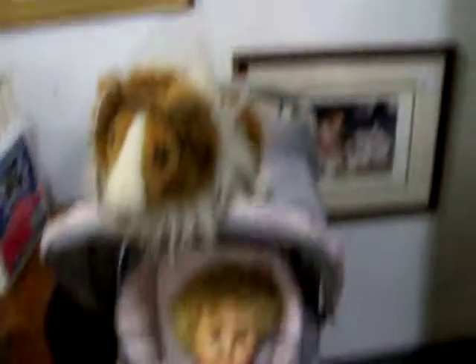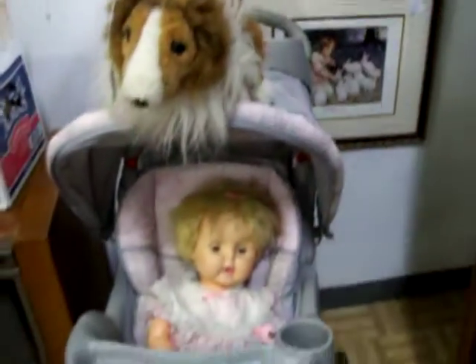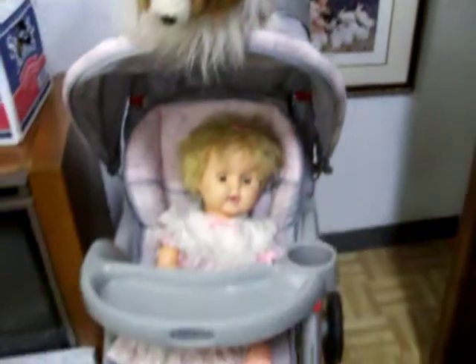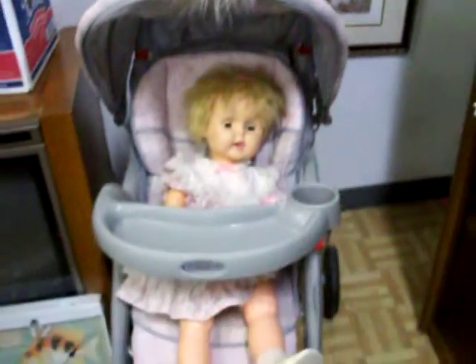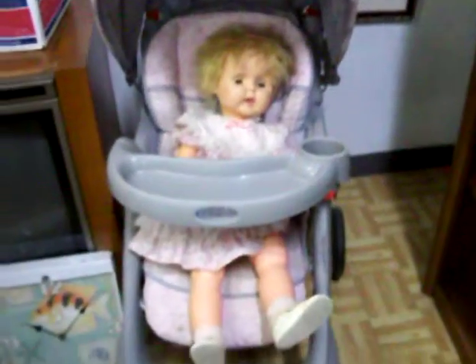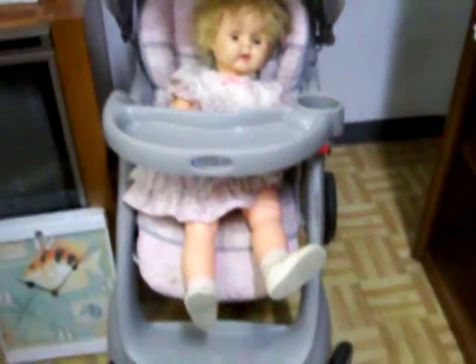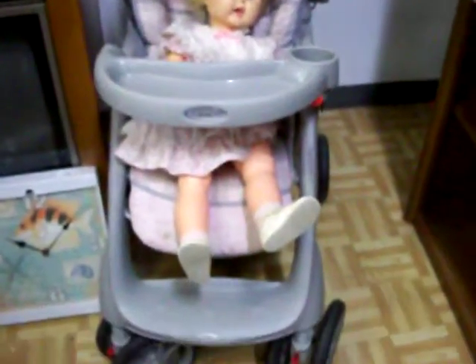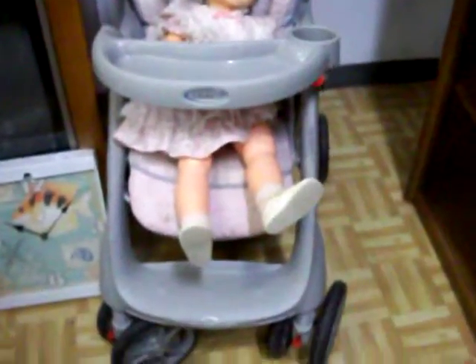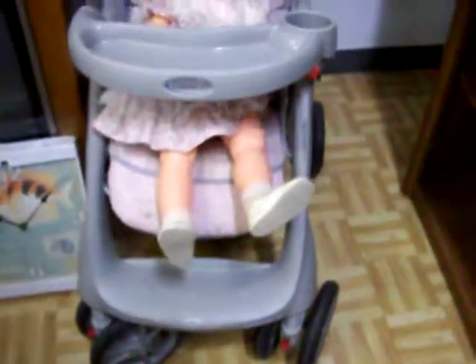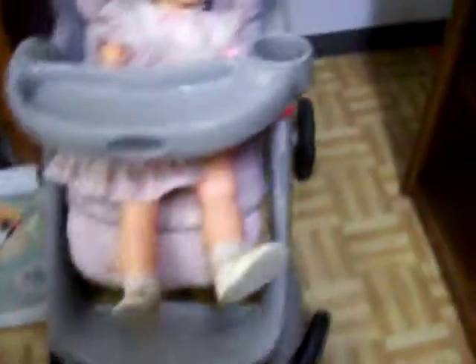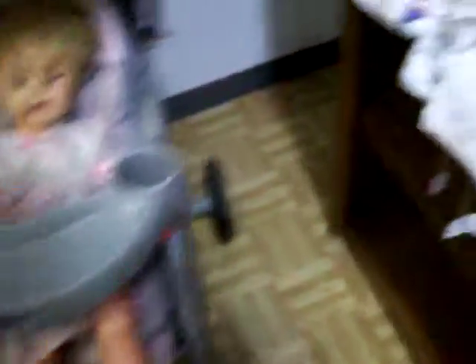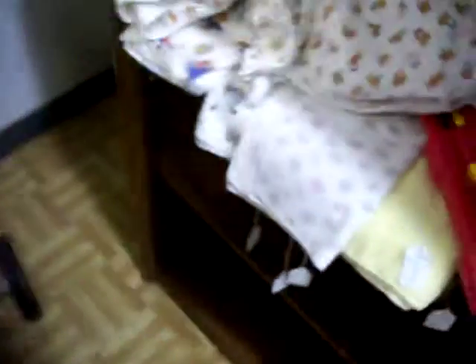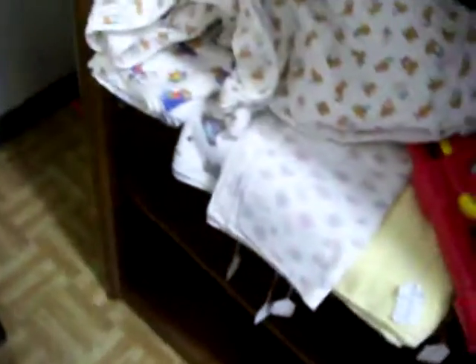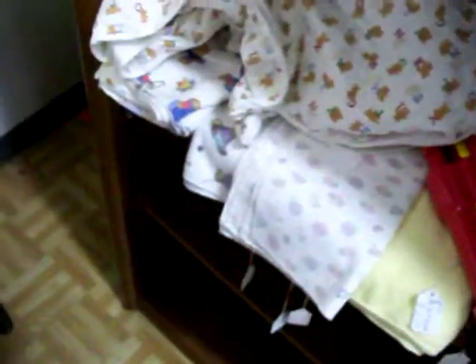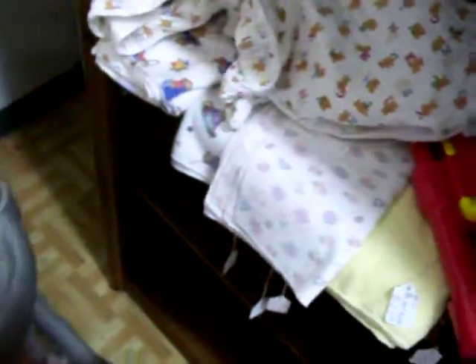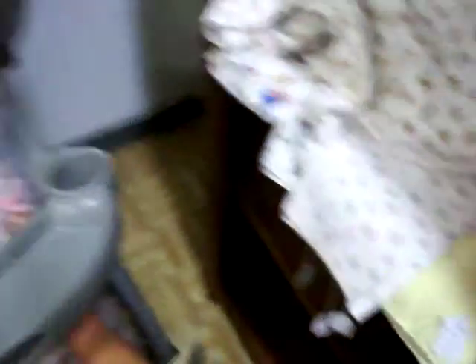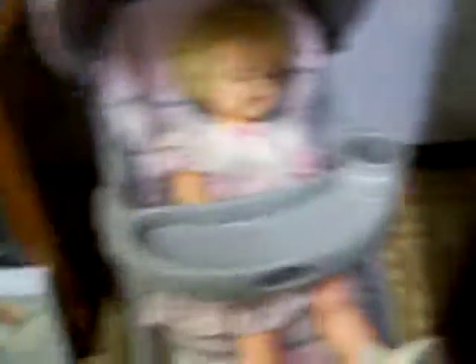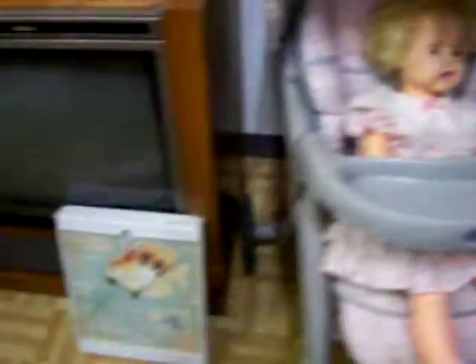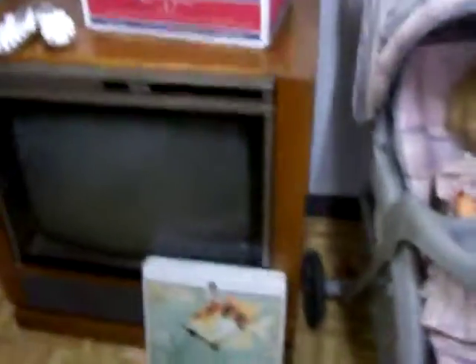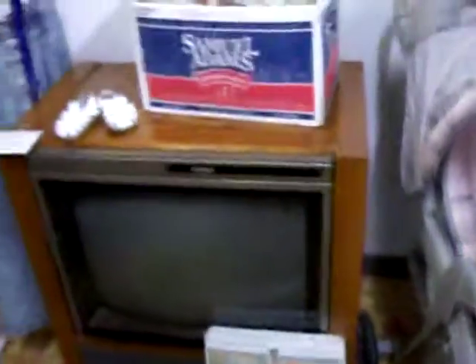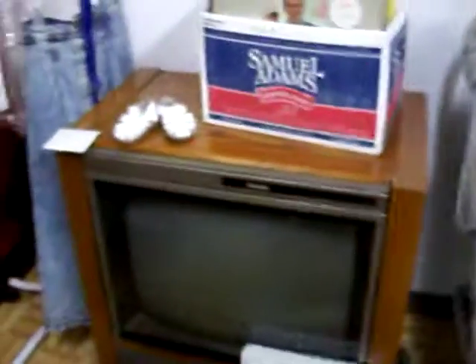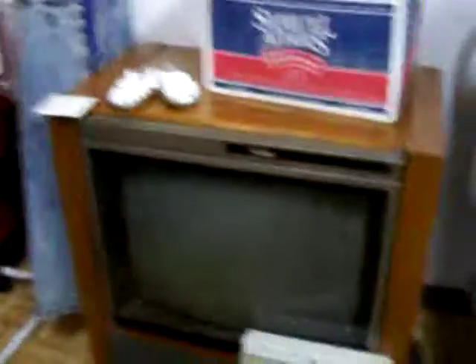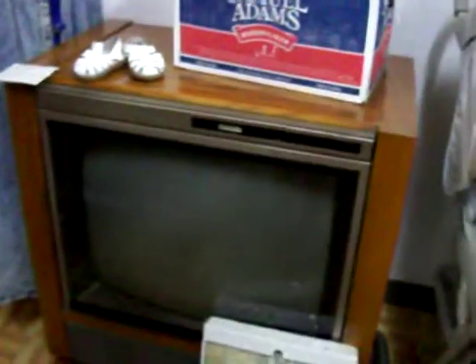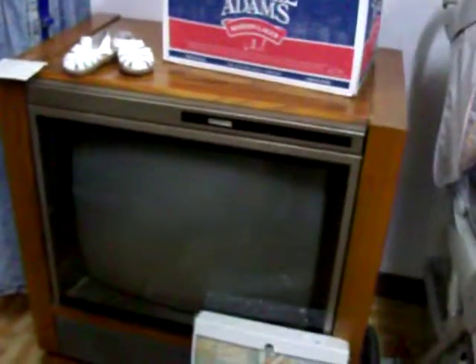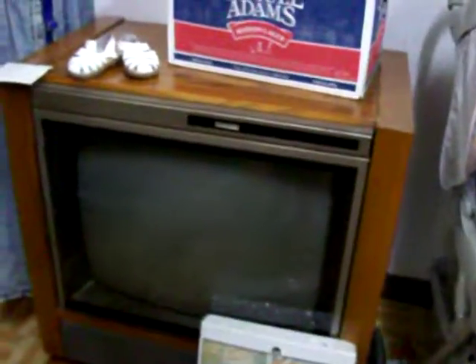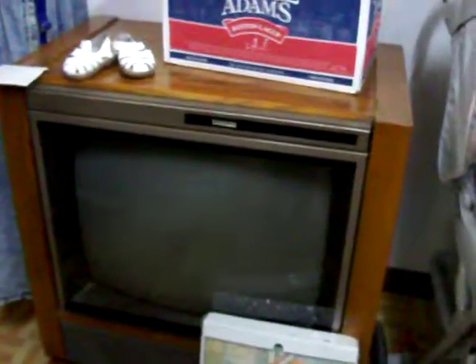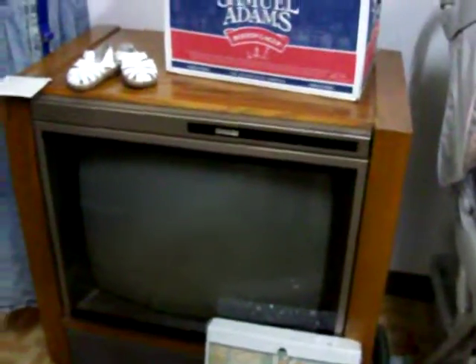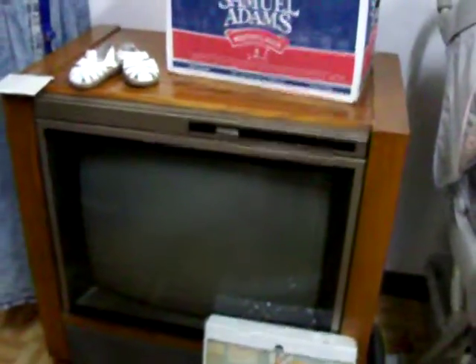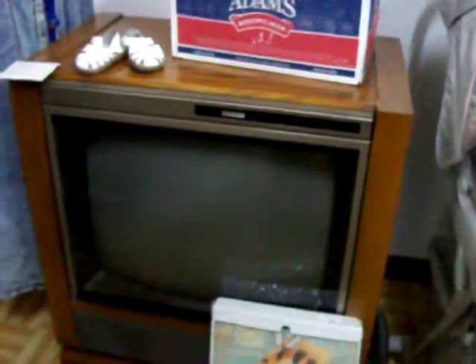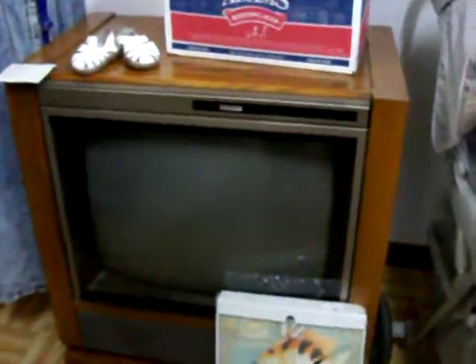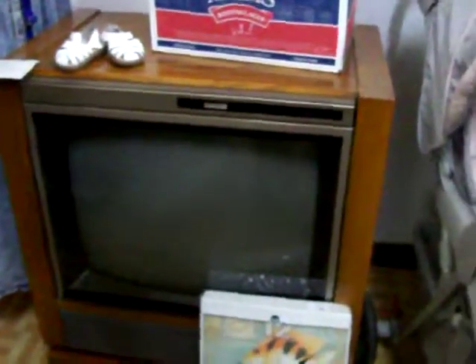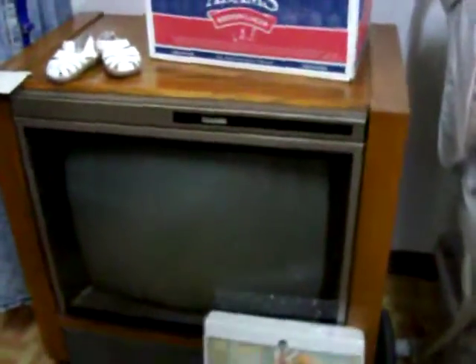Have a Graco stroller here for $35 — it's in real good shape. Some Montgomery & Ward console television, works real good. It's just $45.